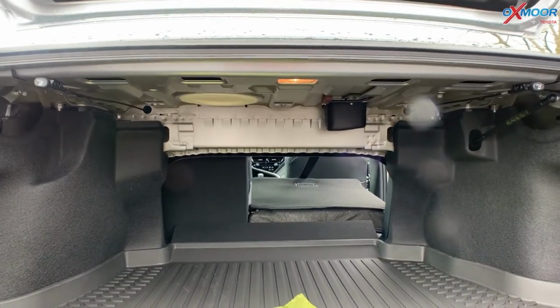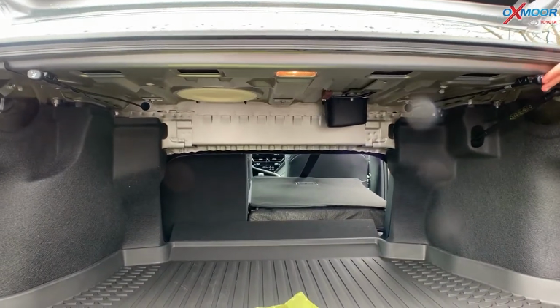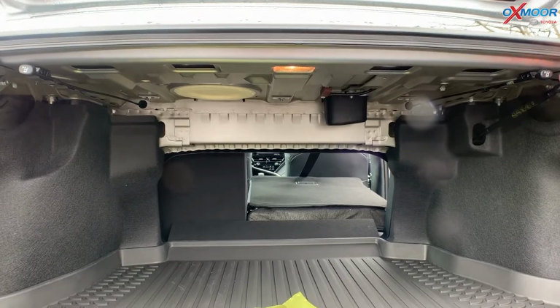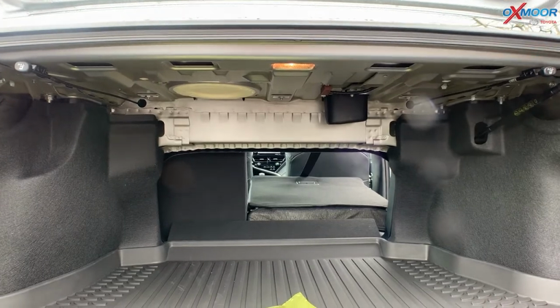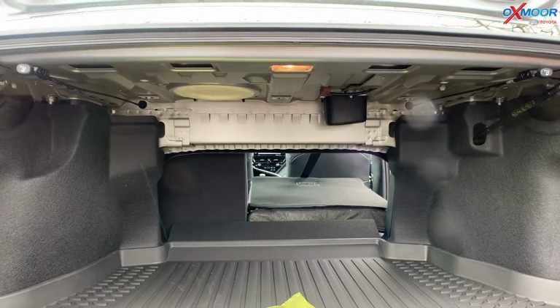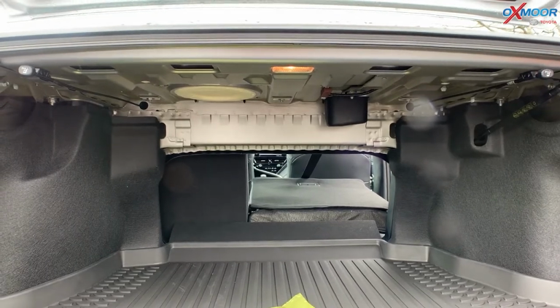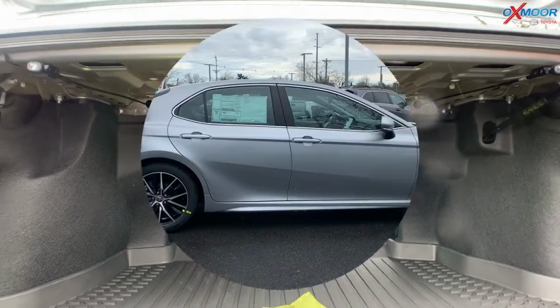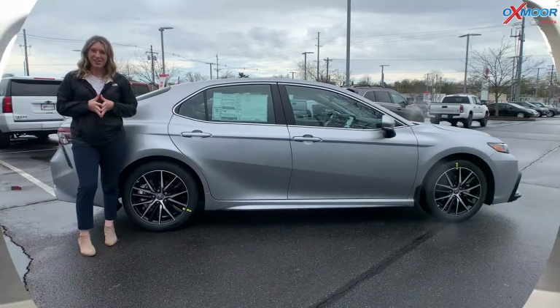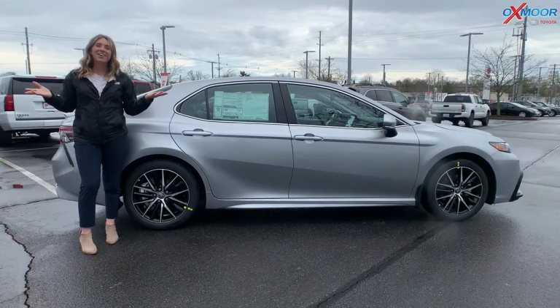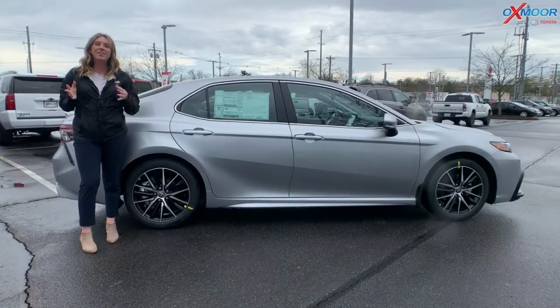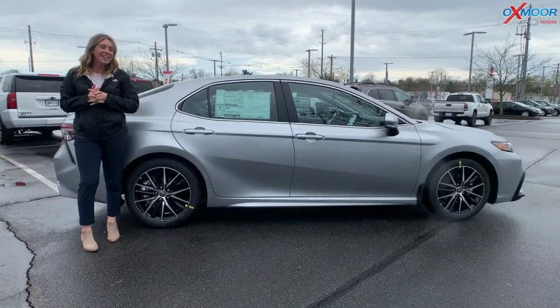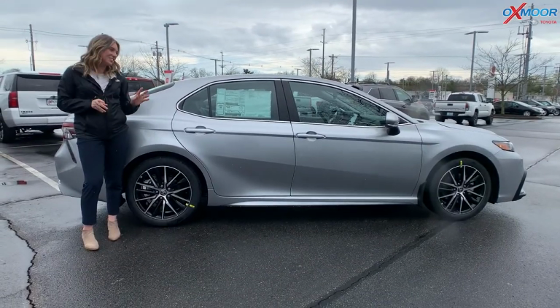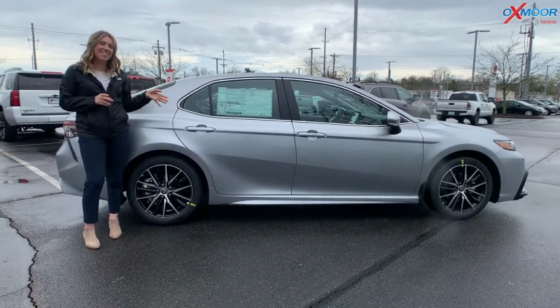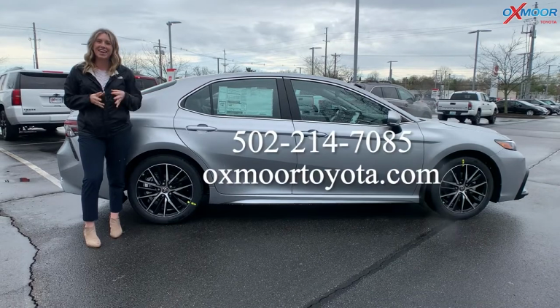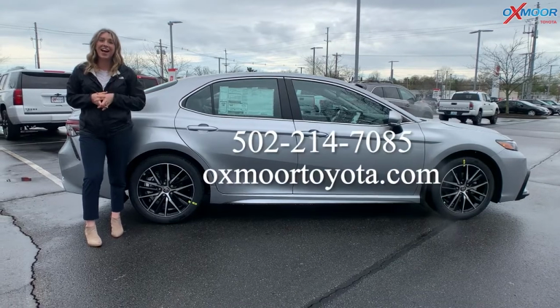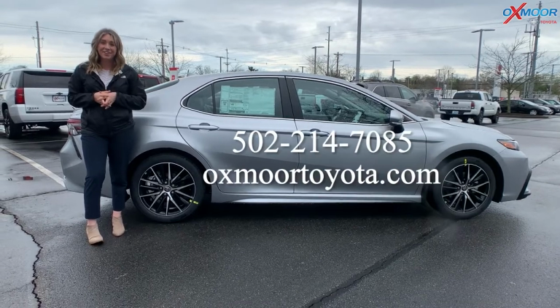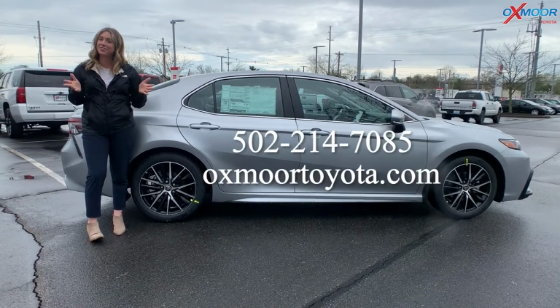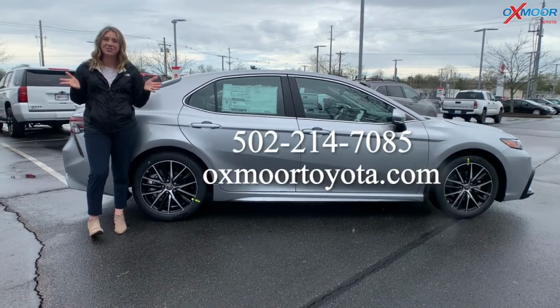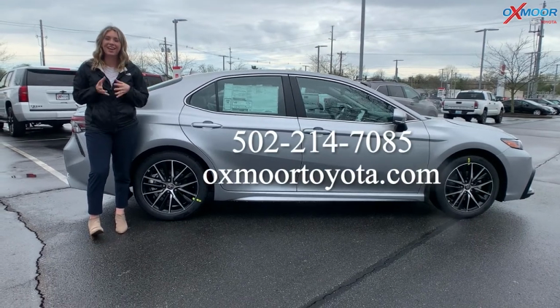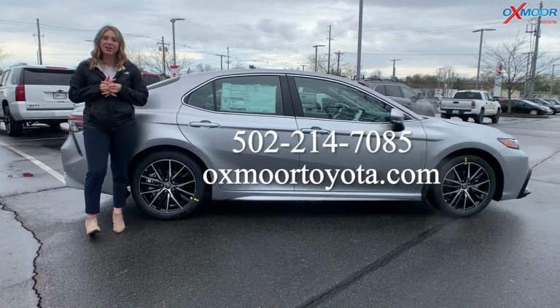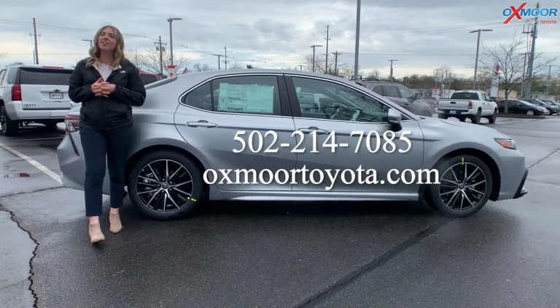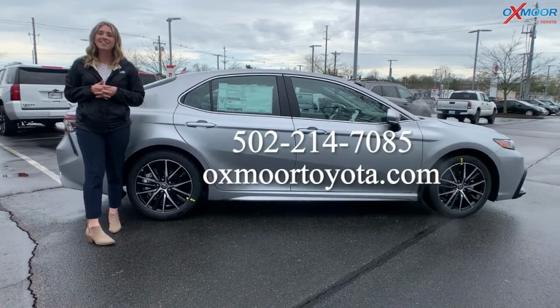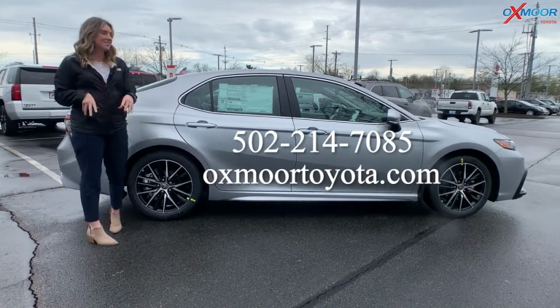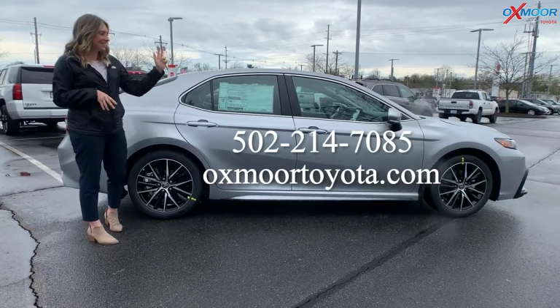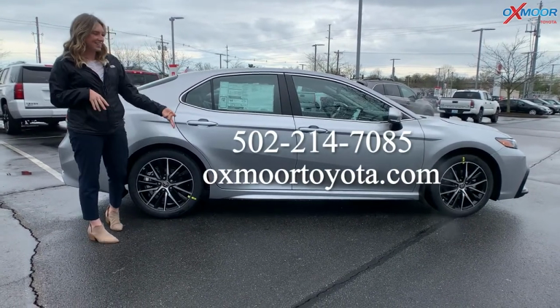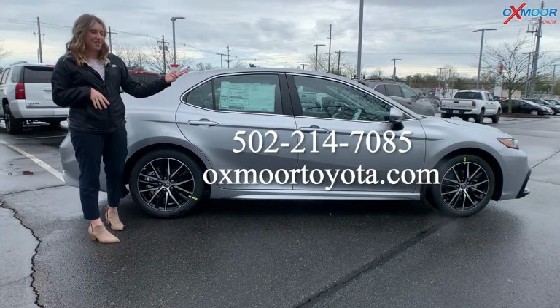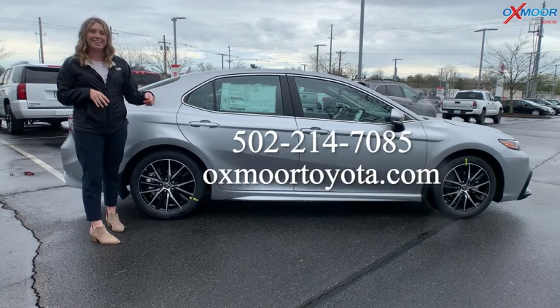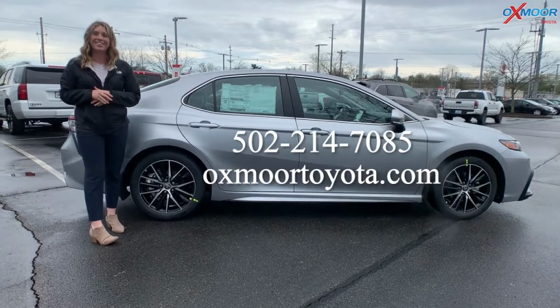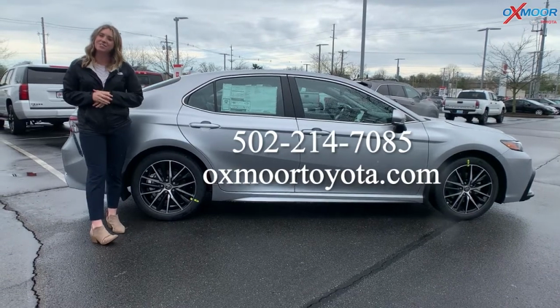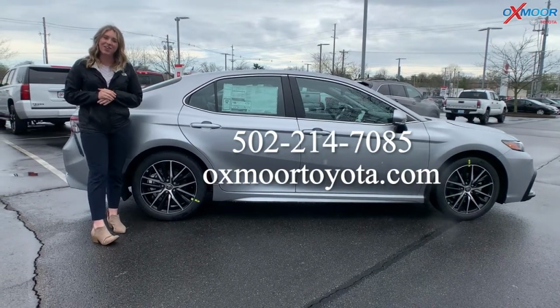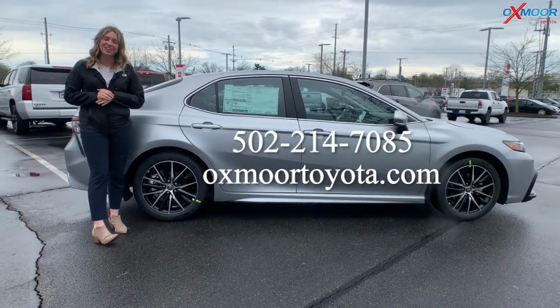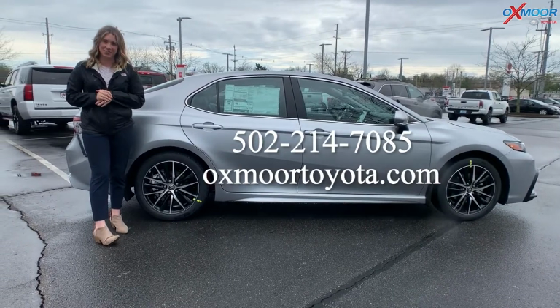Those poles in the trunk are used to fold down the back seats, since there's no button to push from back there — so those are here in the trunk. If you have any questions on this Camry Hybrid, feel free to let us know. All of our contact info is listed right here. Thanks so much for watching and I'll see you soon.